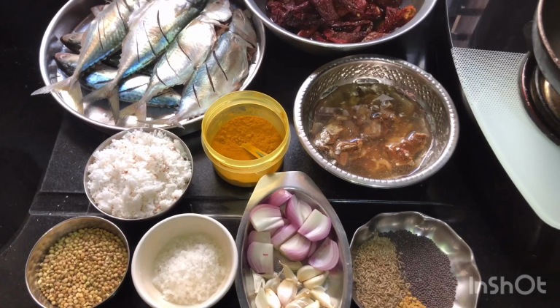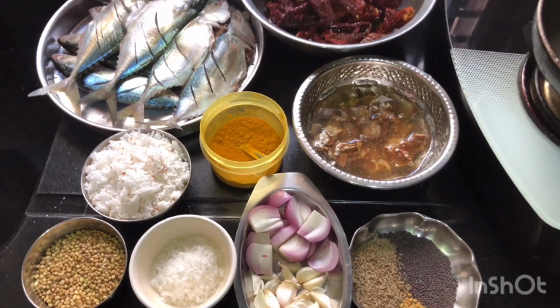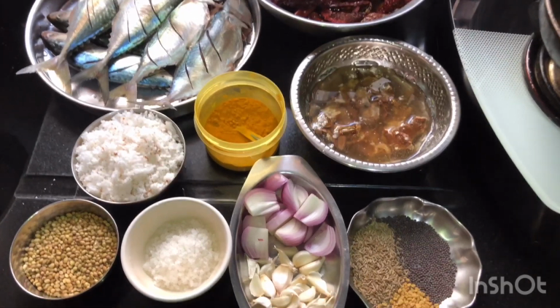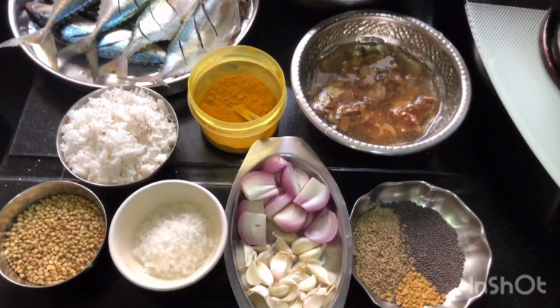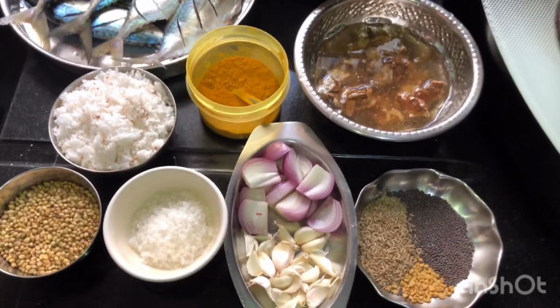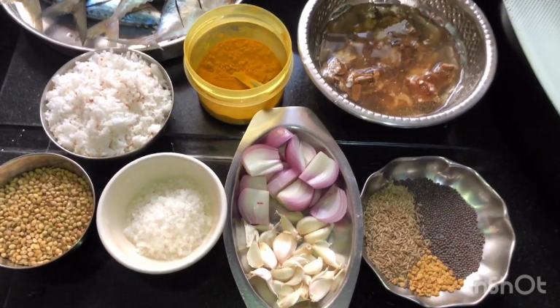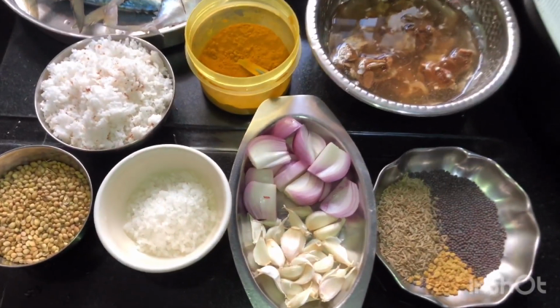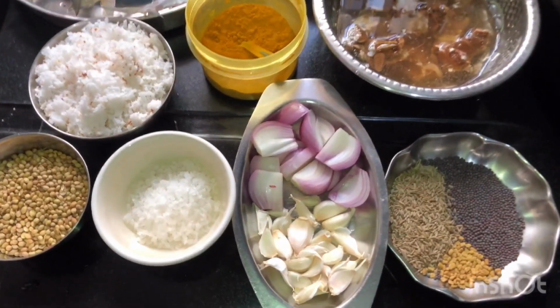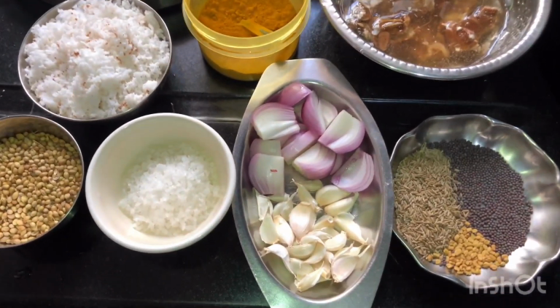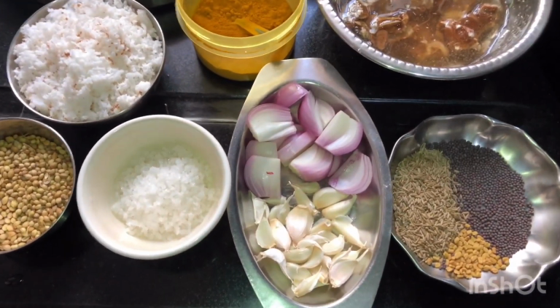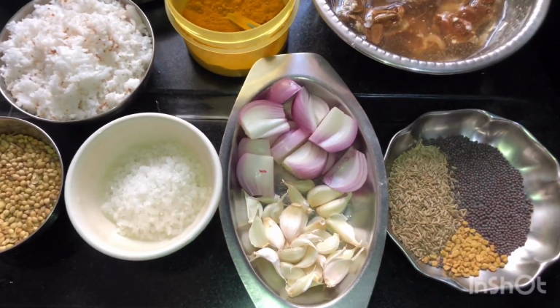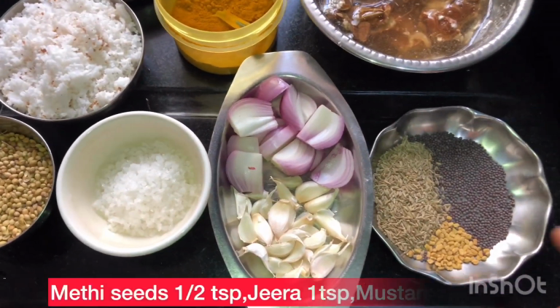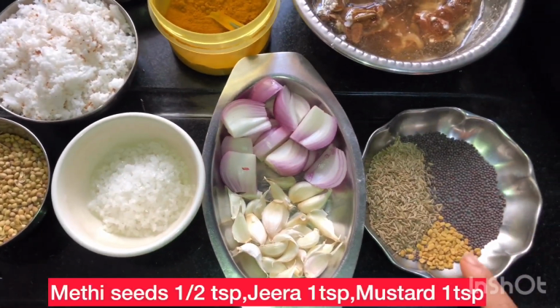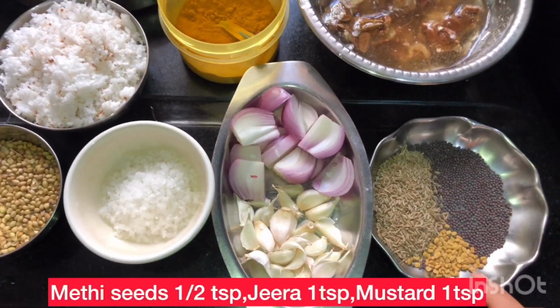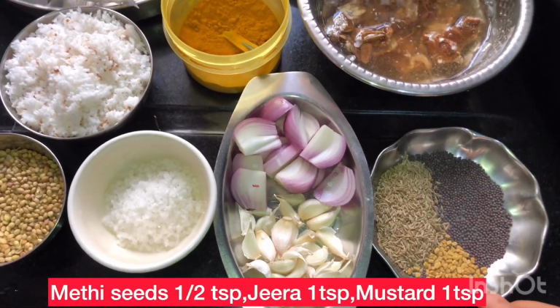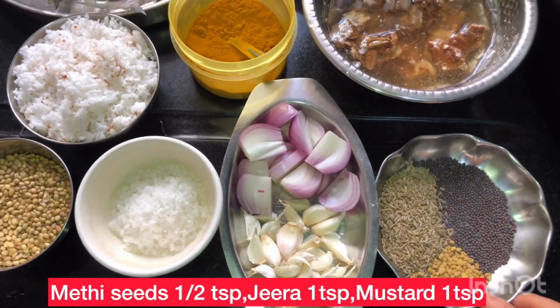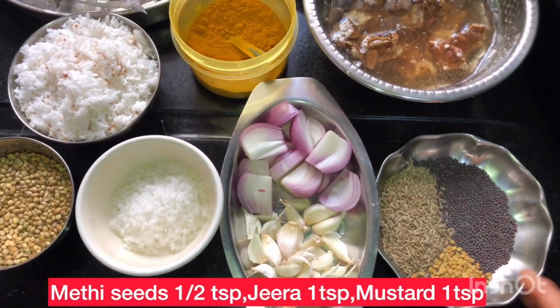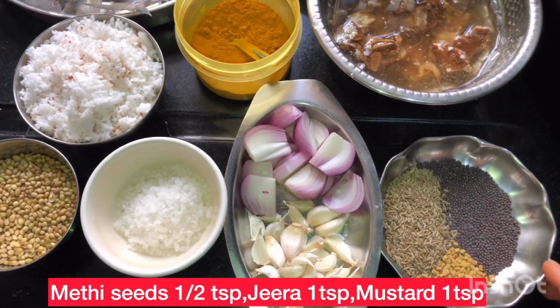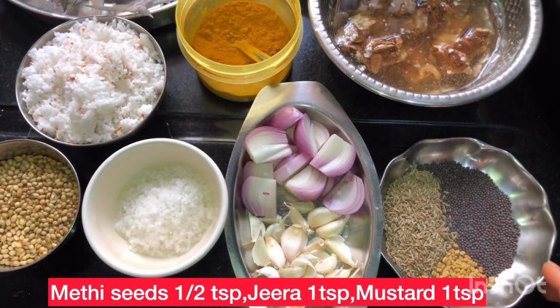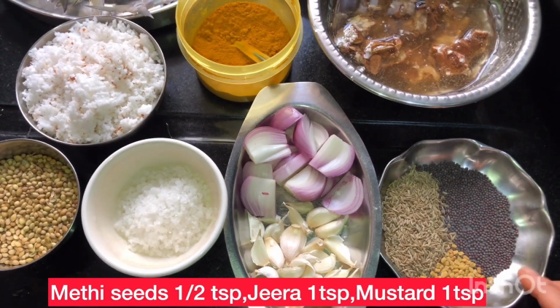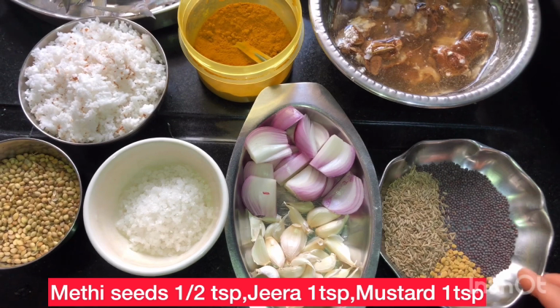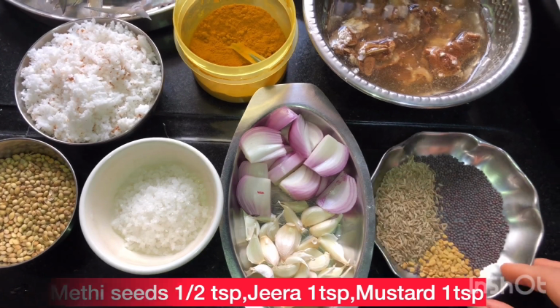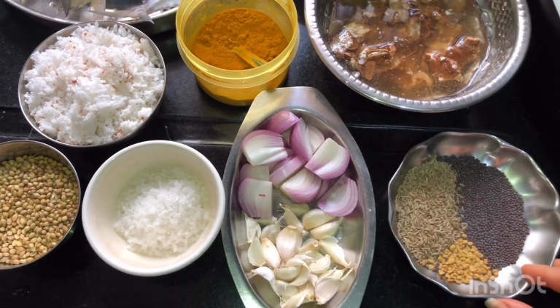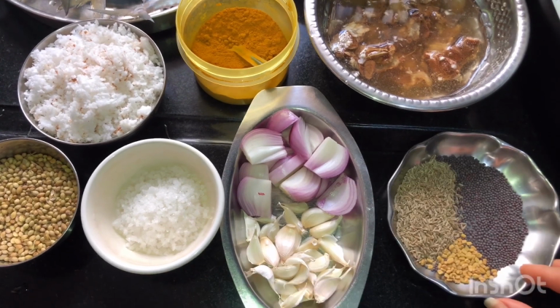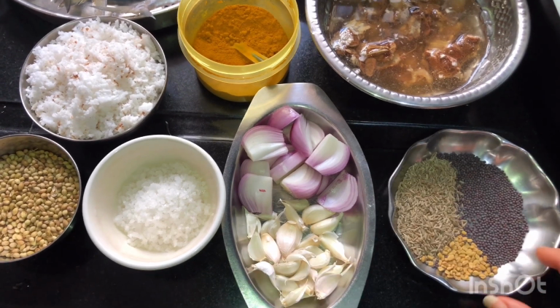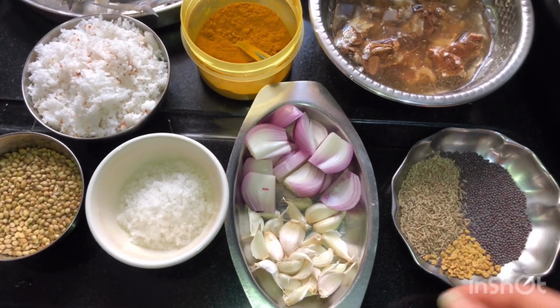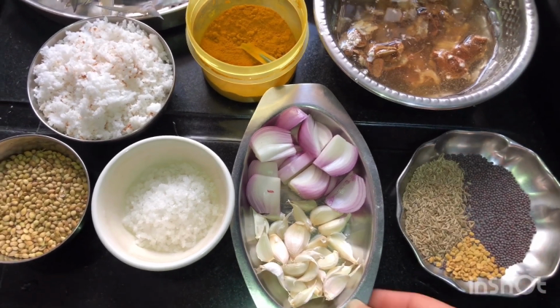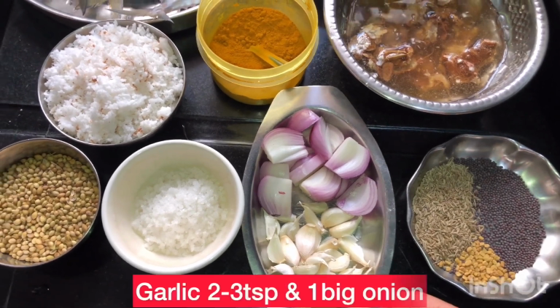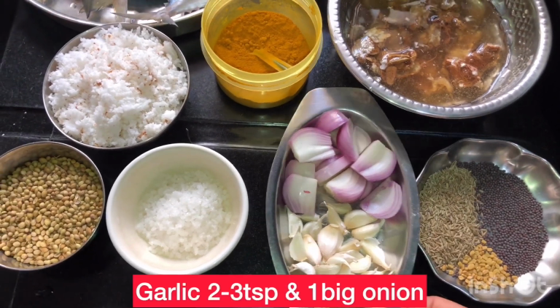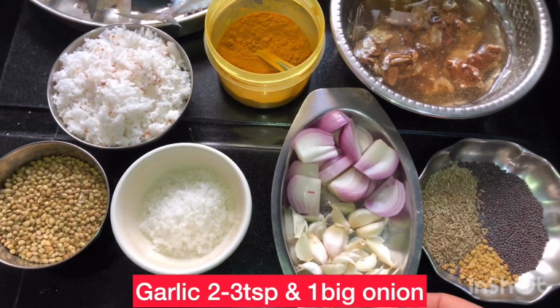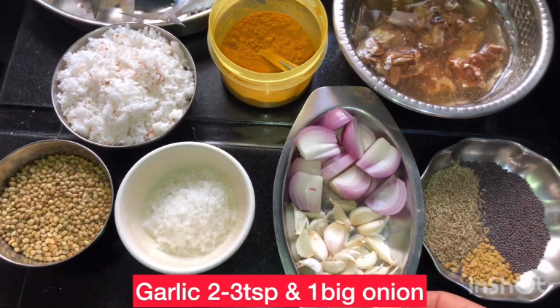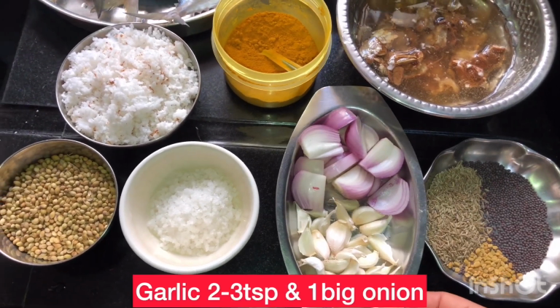I am going to make the ingredients for this. I have 1 tablespoon of jeera, 1 tablespoon of sauce, and 1 tablespoon of garlic.